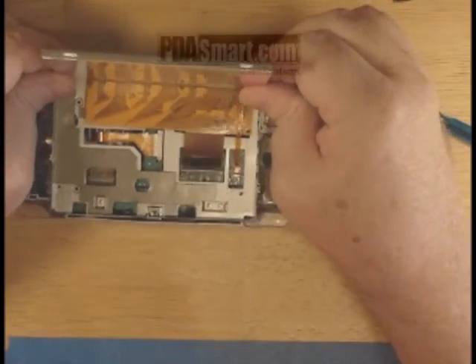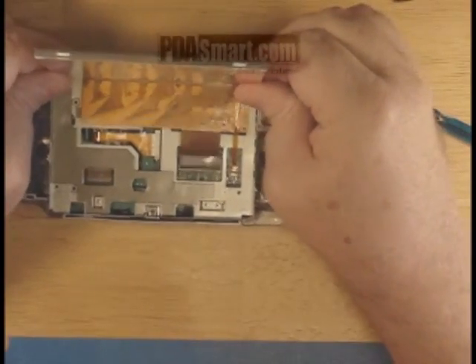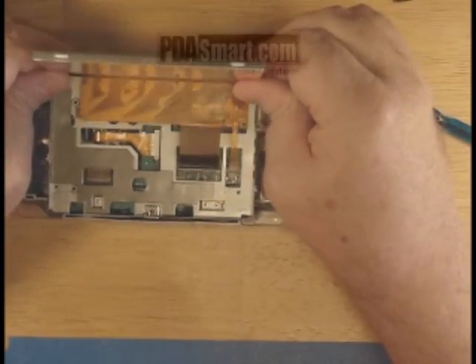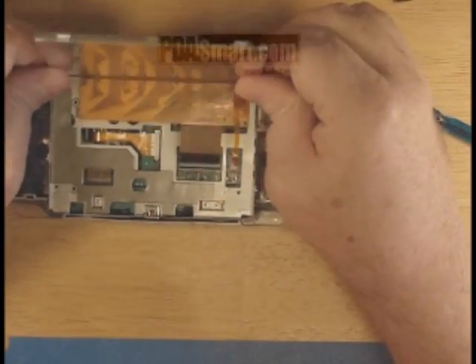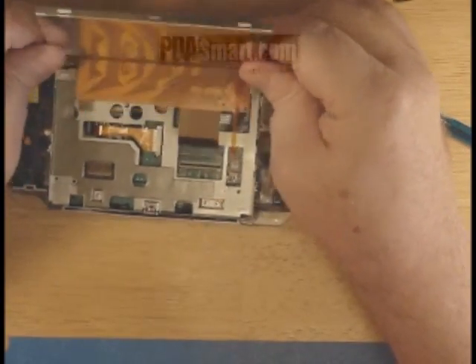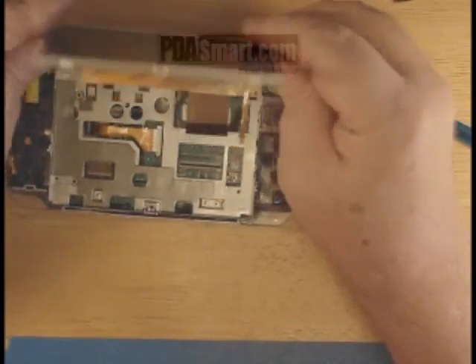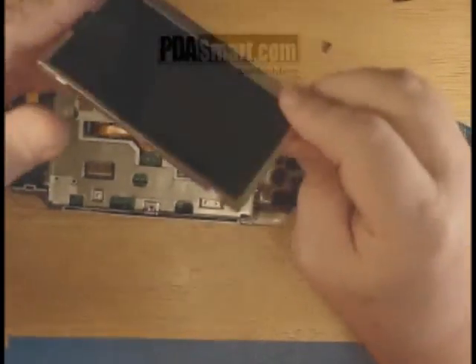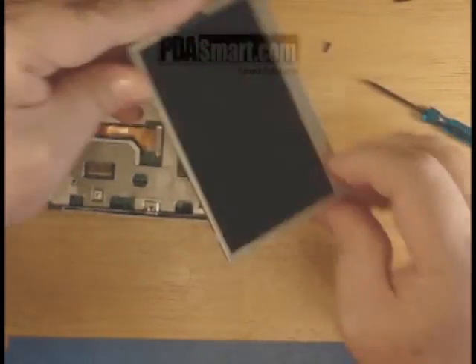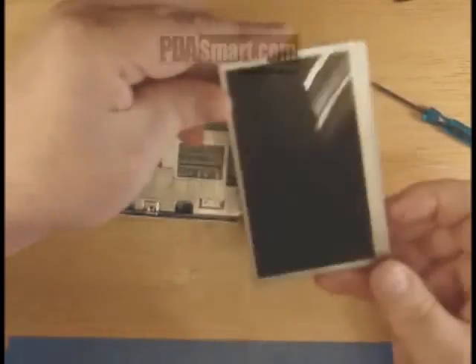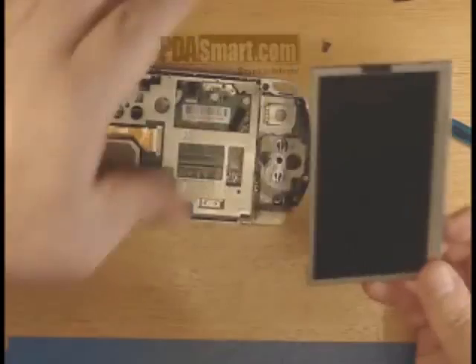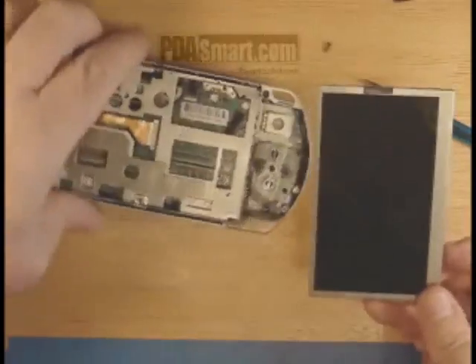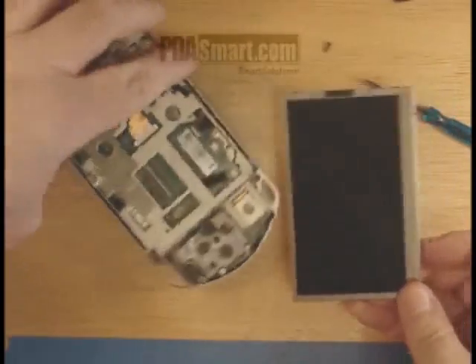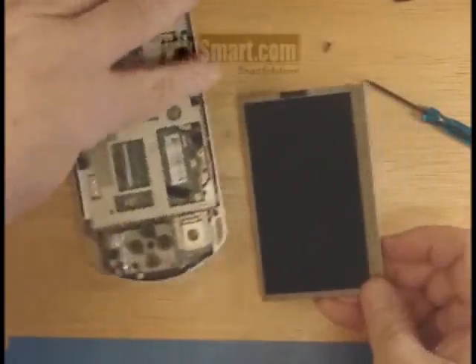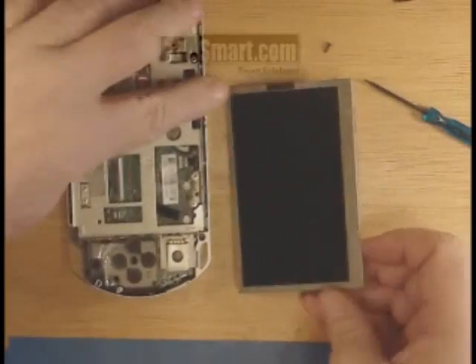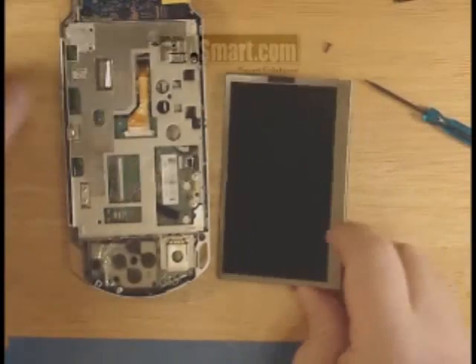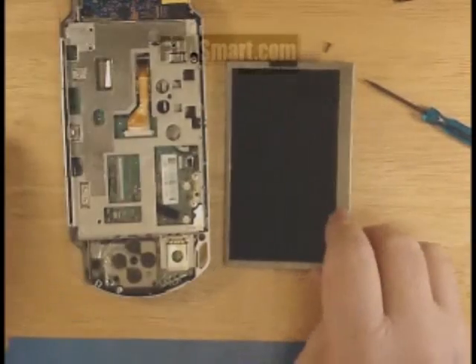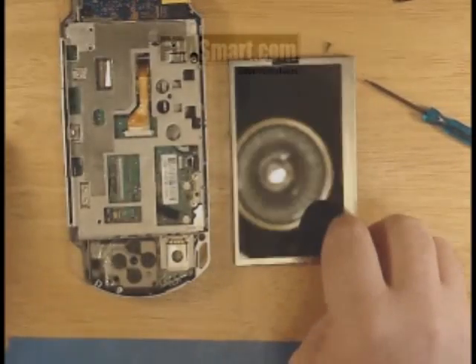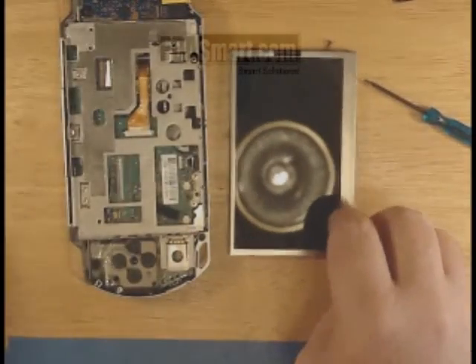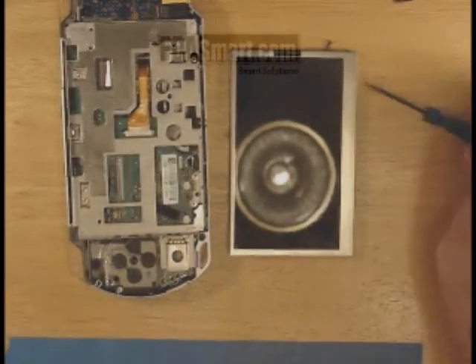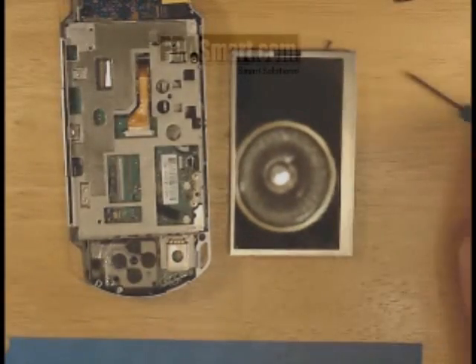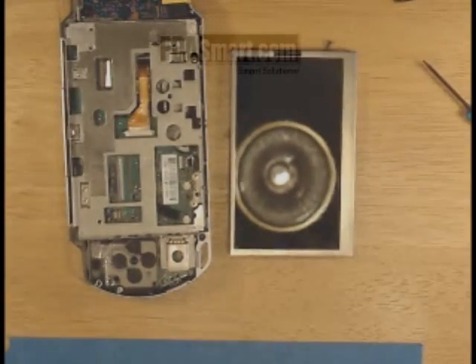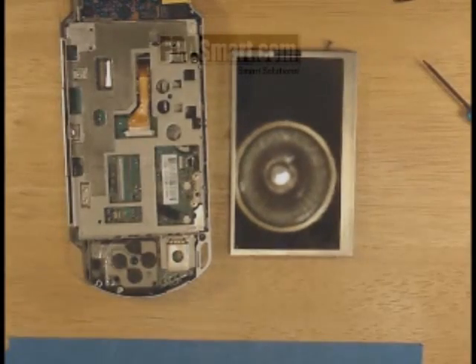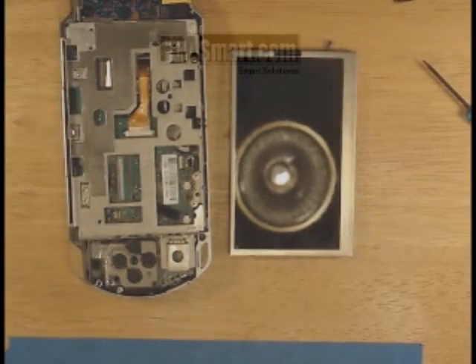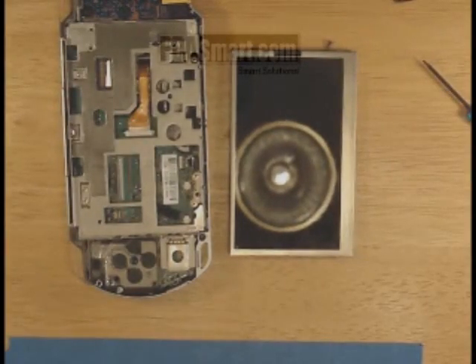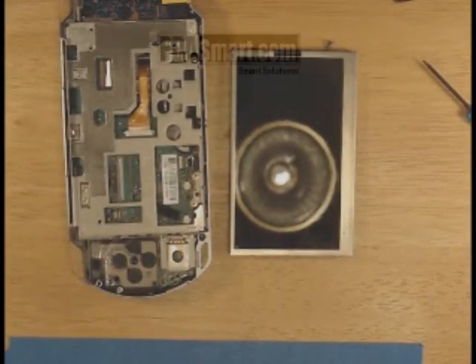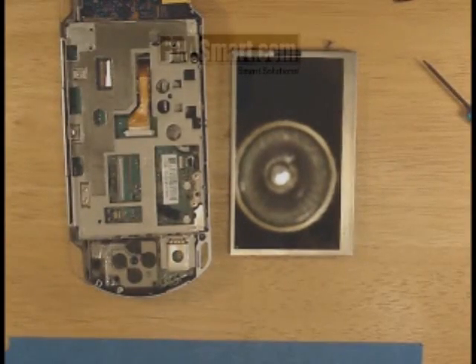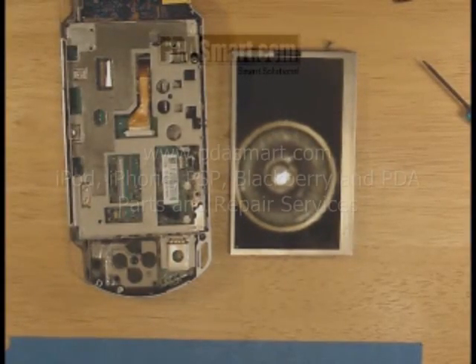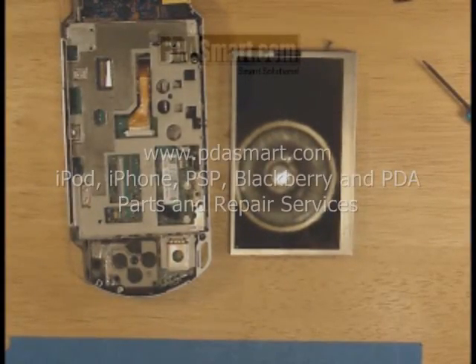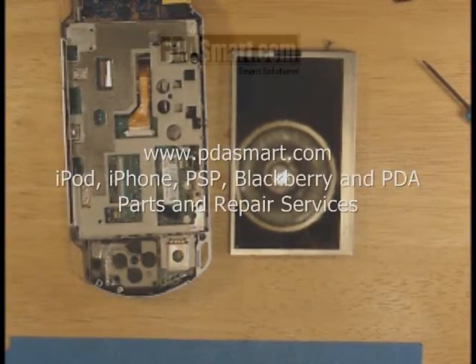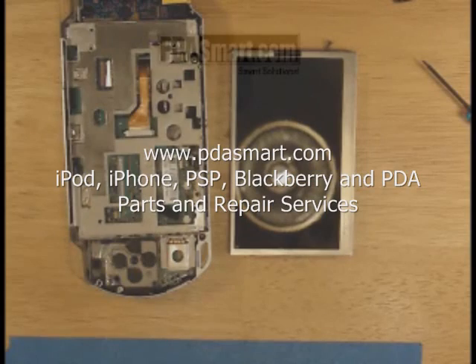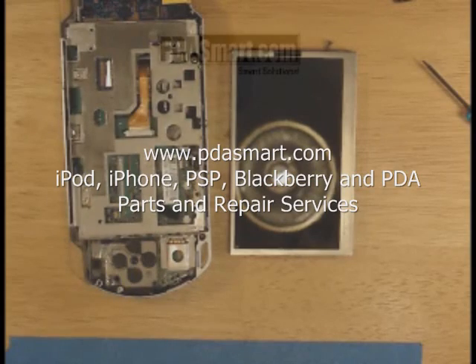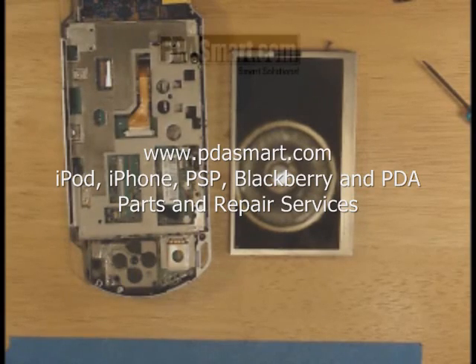Gently wiggle and your screen is free. You've now successfully removed your screen and disassembled your PSP. Installation is in the reverse order.